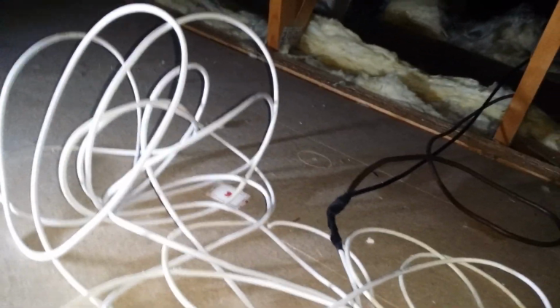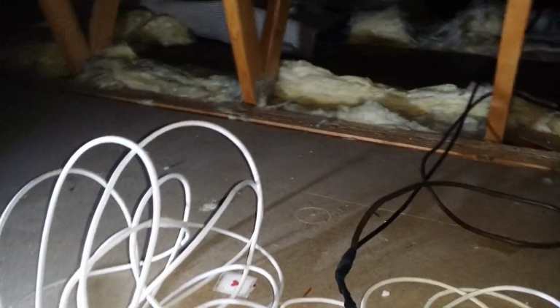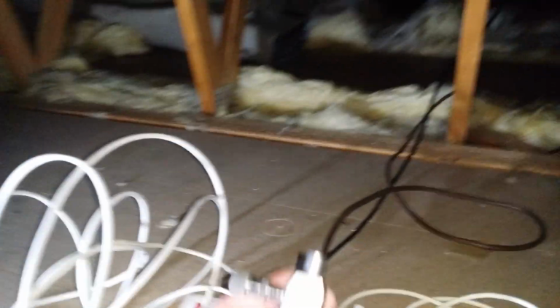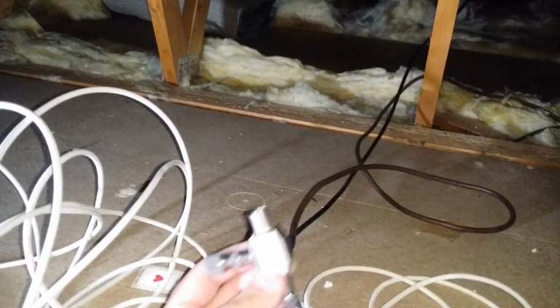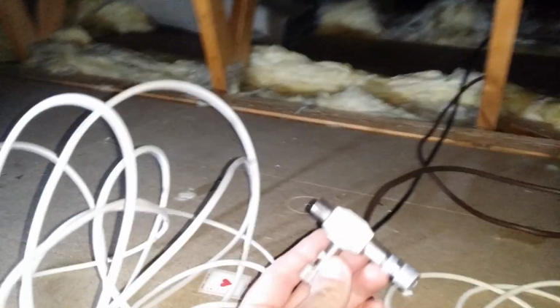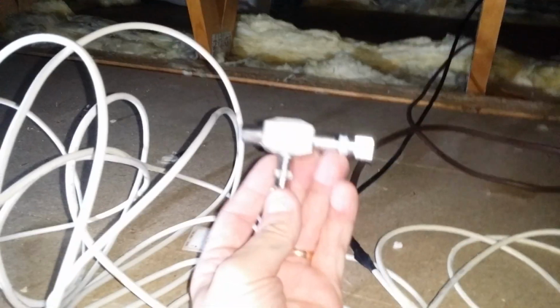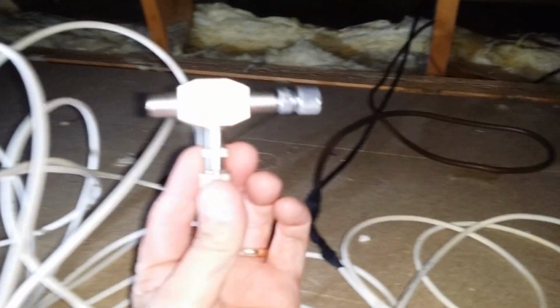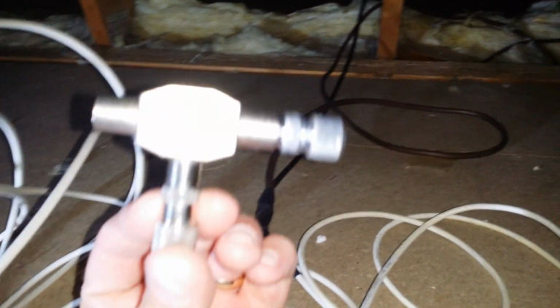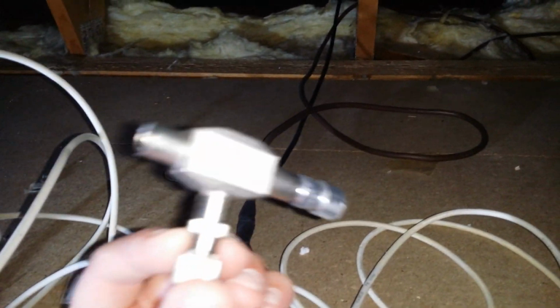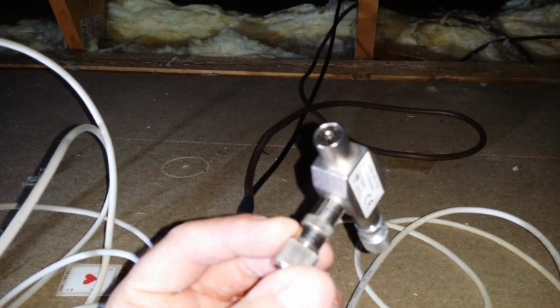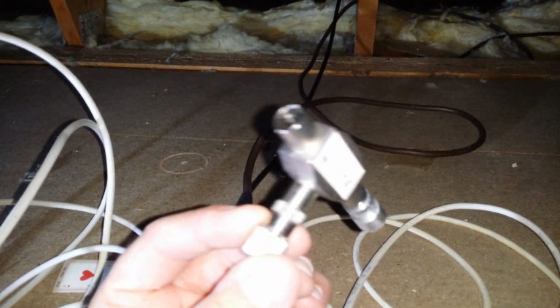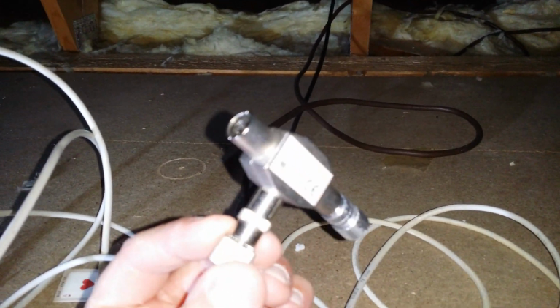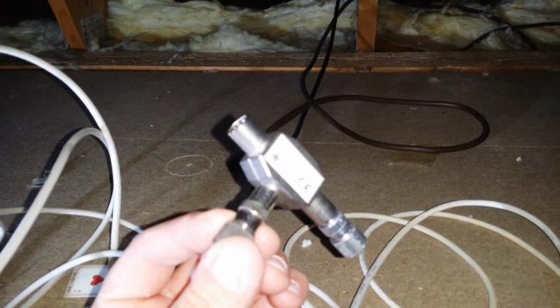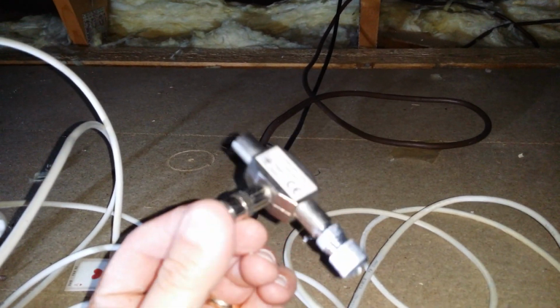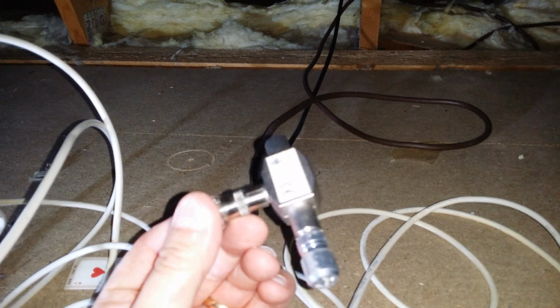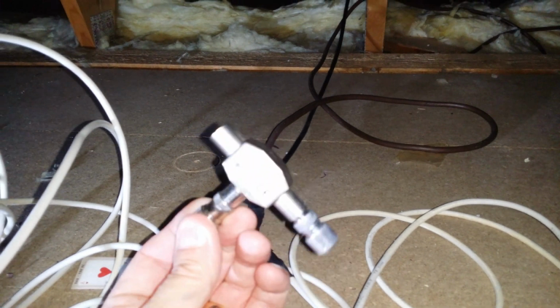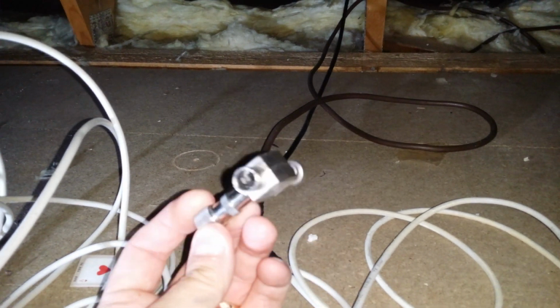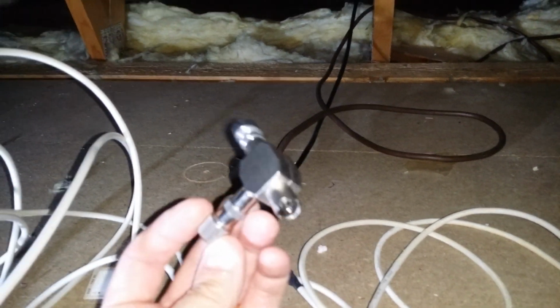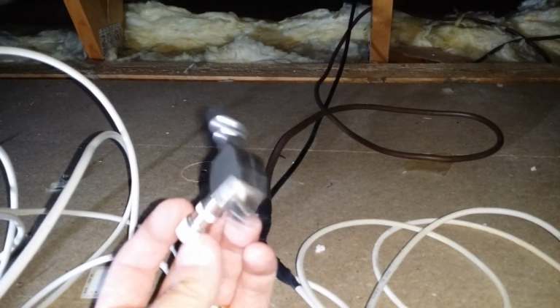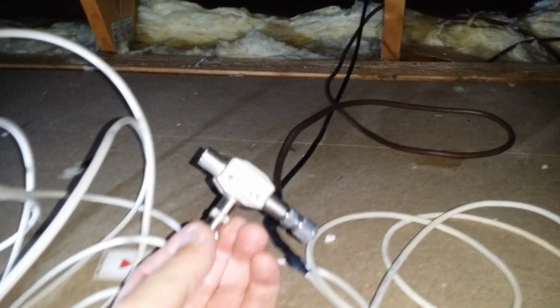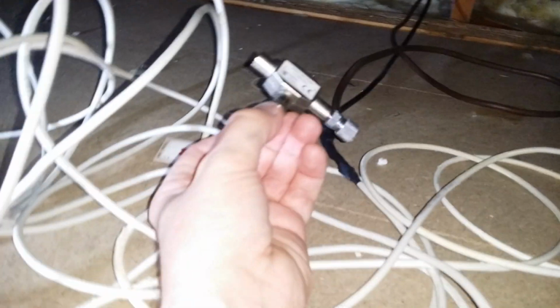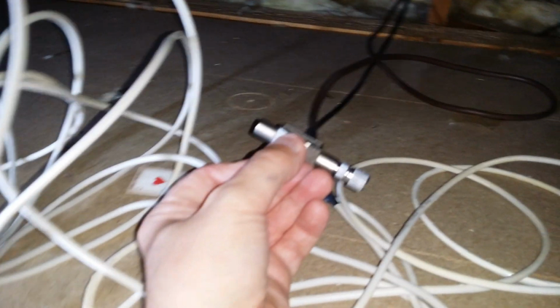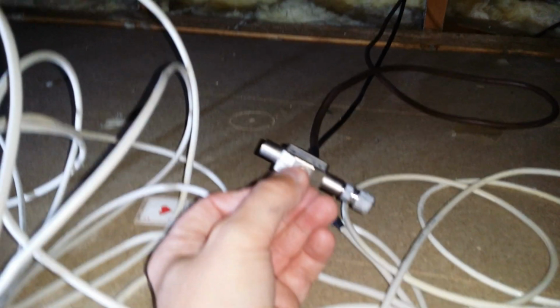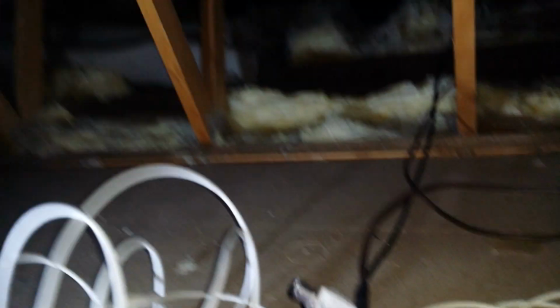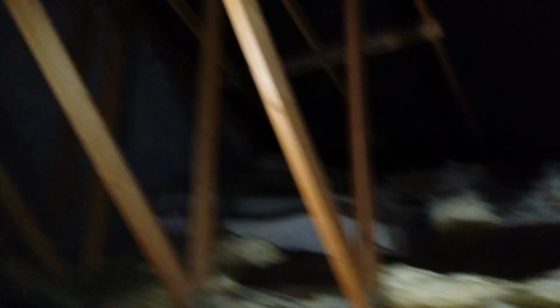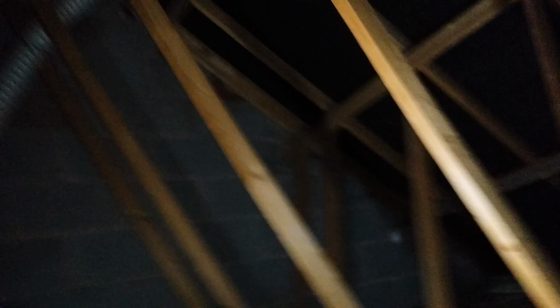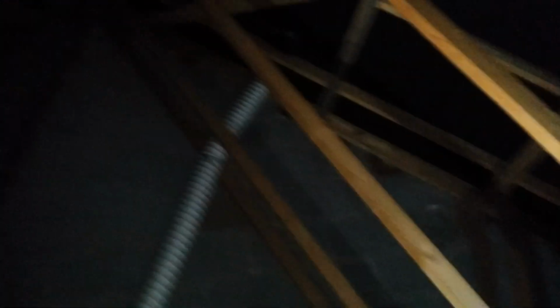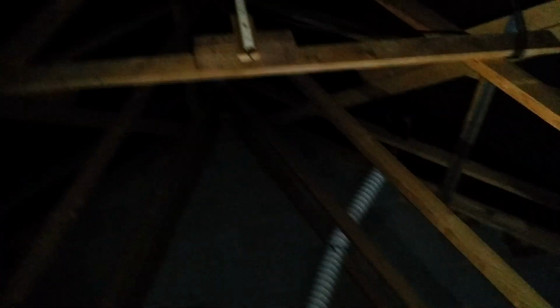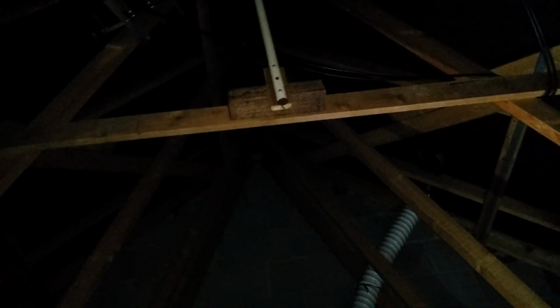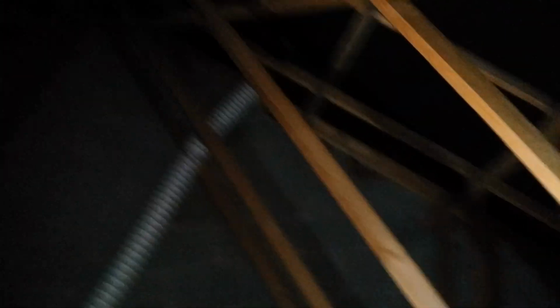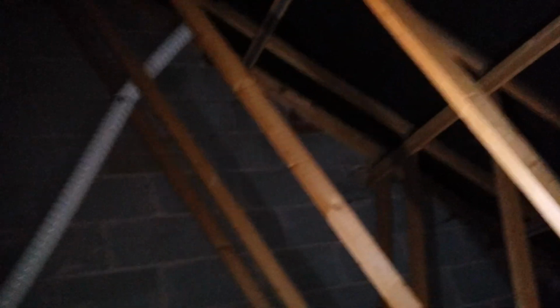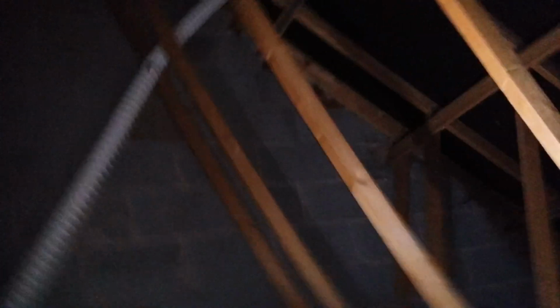Something along the lines of — you see this one here — one of these. That will probably sort this out. I'm going to put this in and then I'm going to go up there and fix that horrible connection. I'll show you.